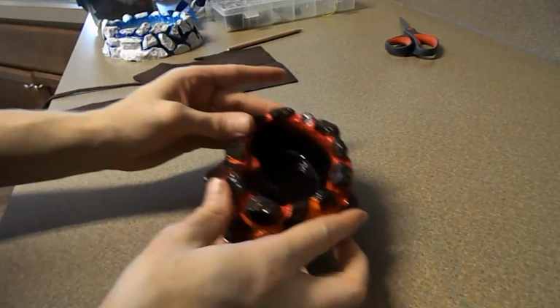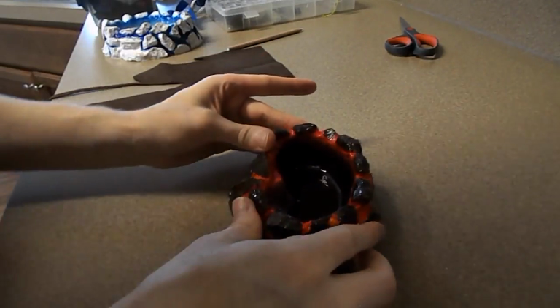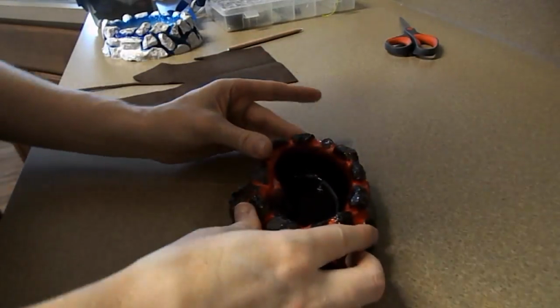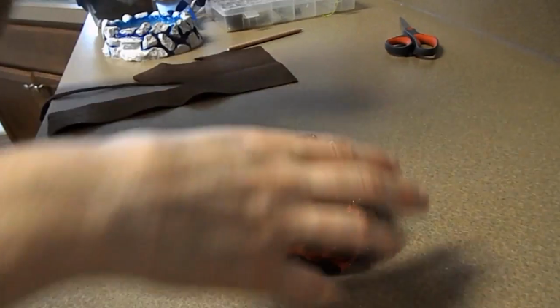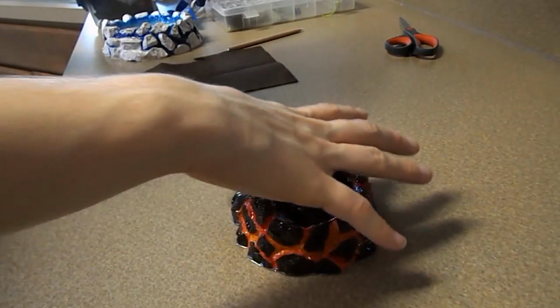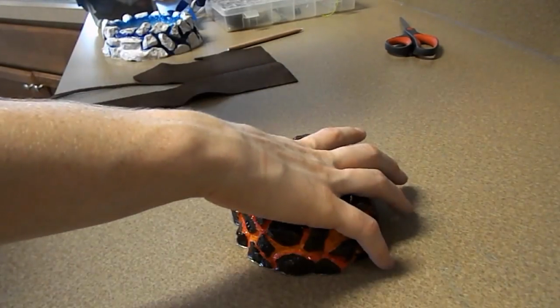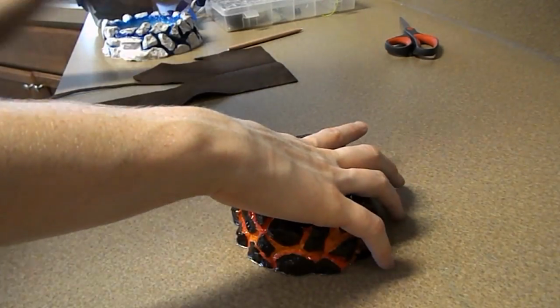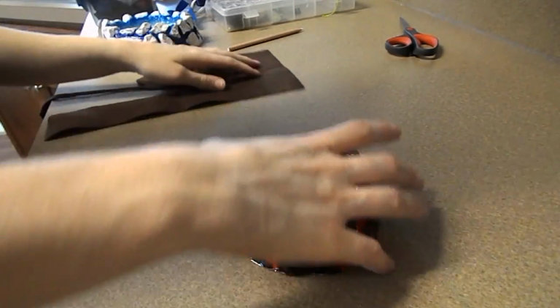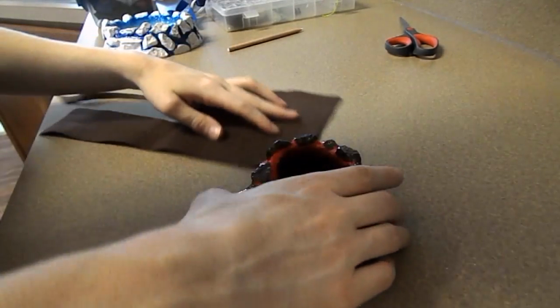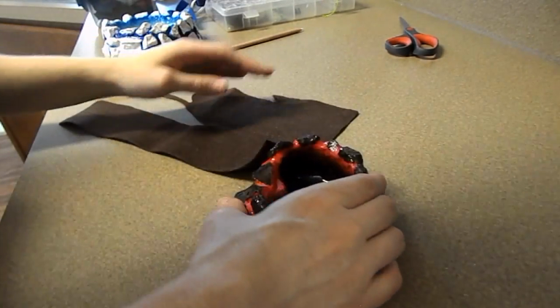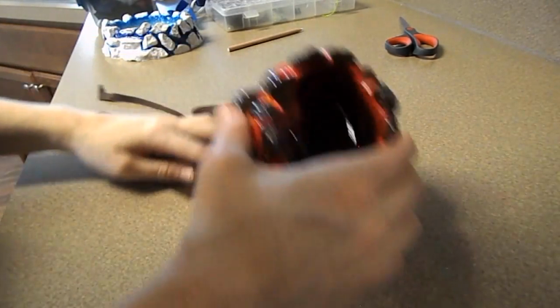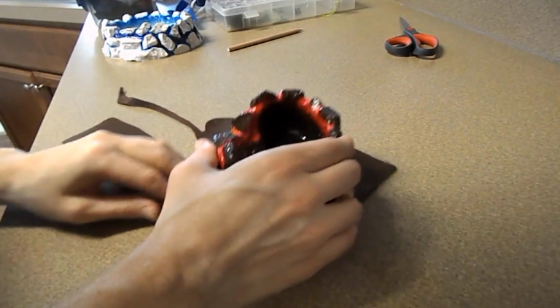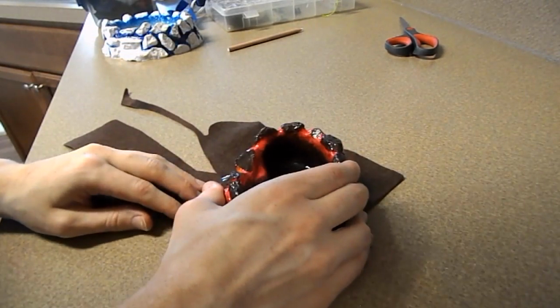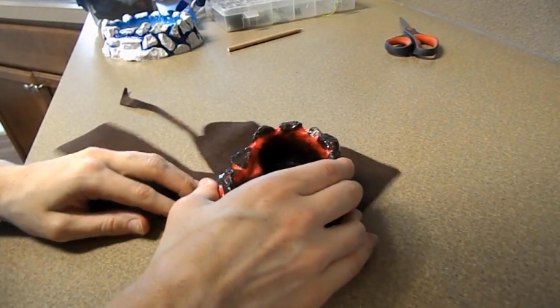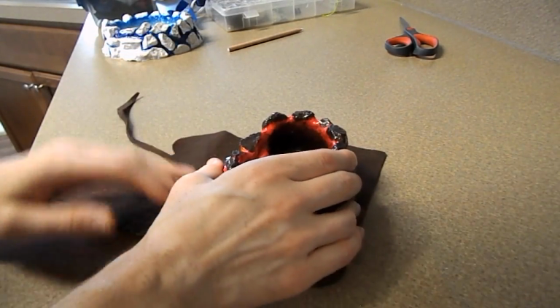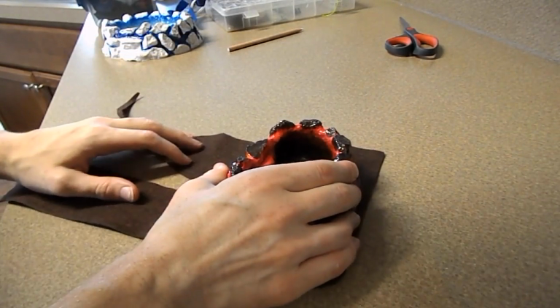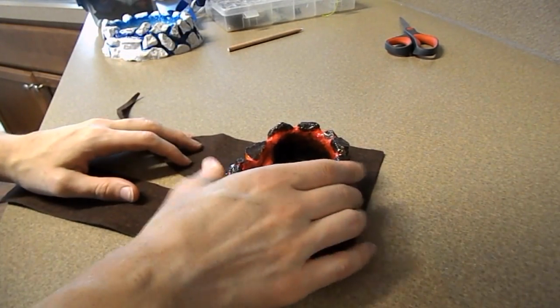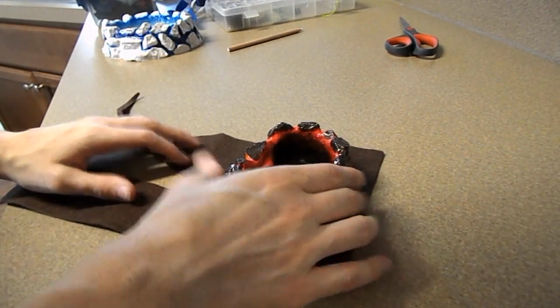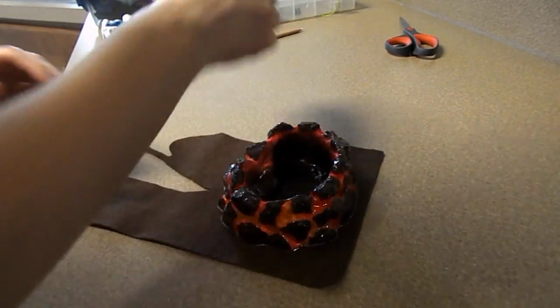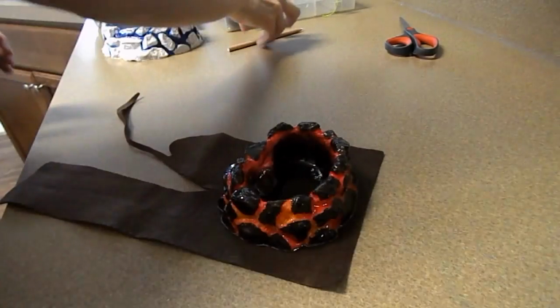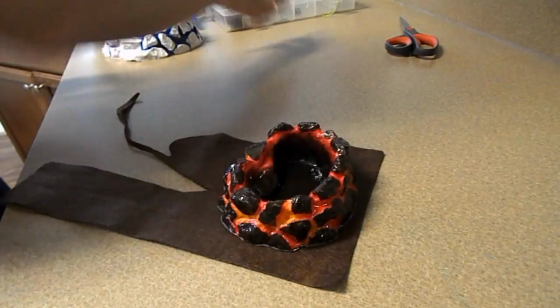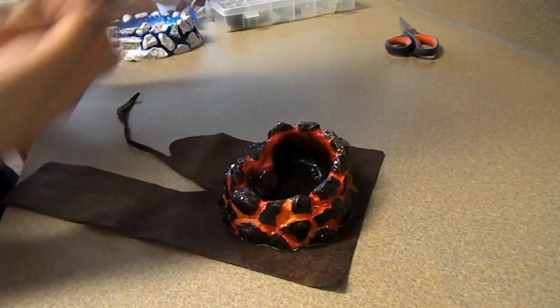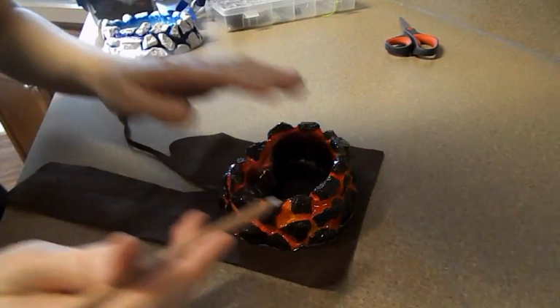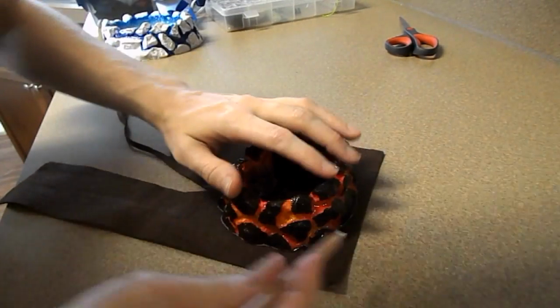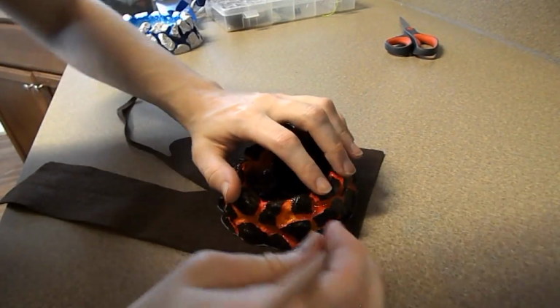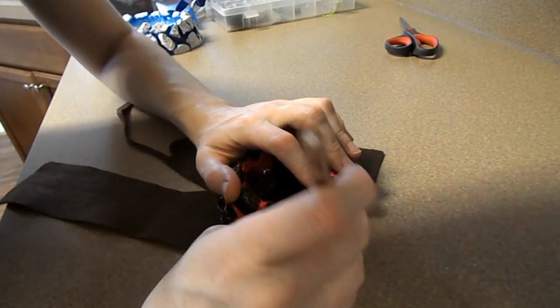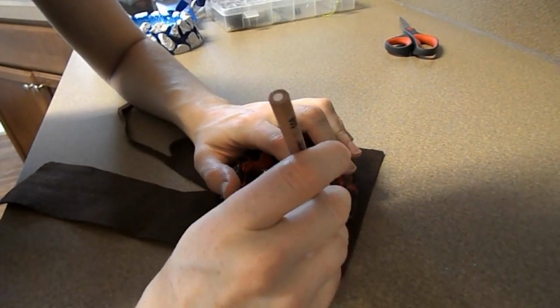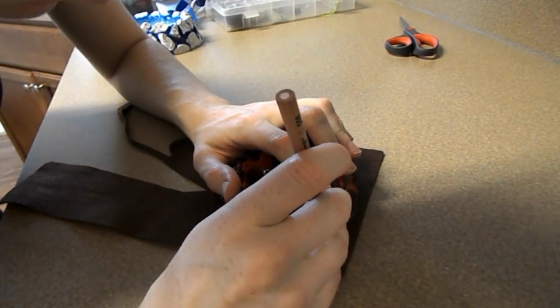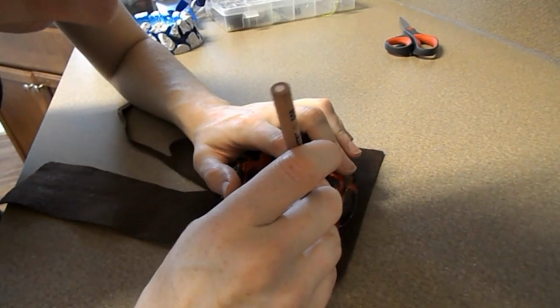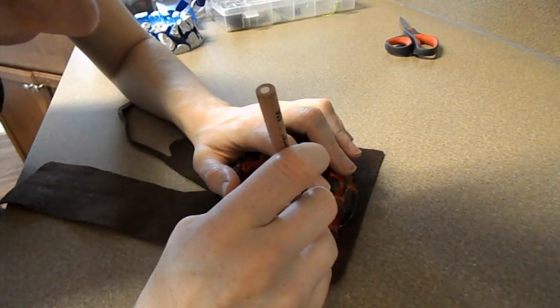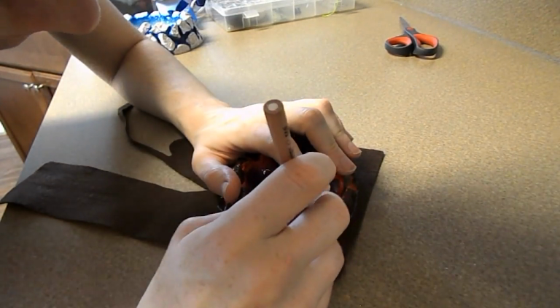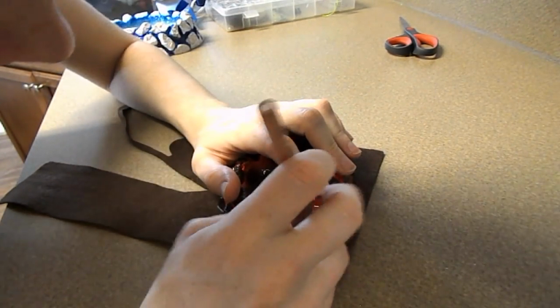Now that we're done trimming off the extra resin, it's time to put a layer of felt on the bottom. This will help keep your planter from scratching surfaces that you want to have it resting on.